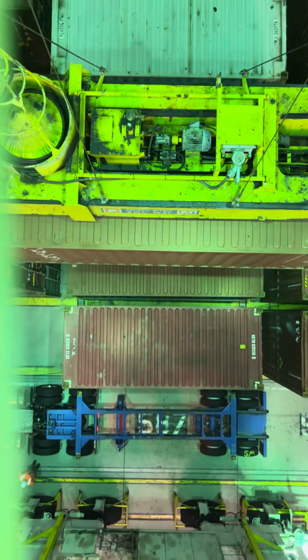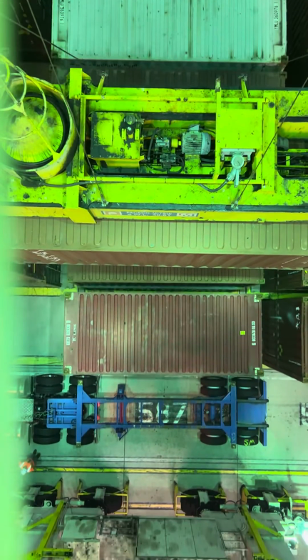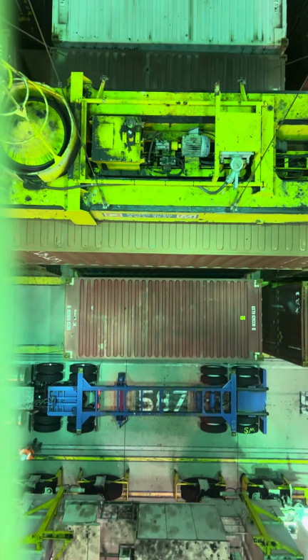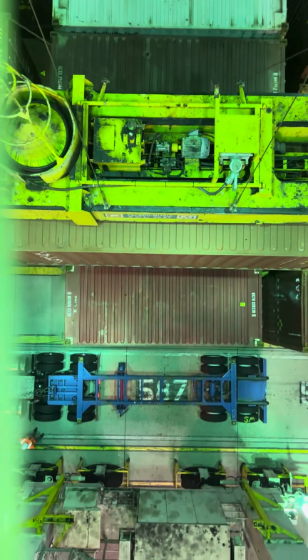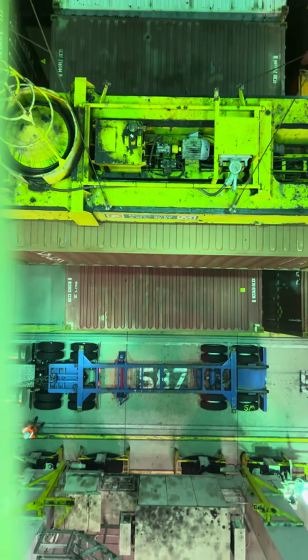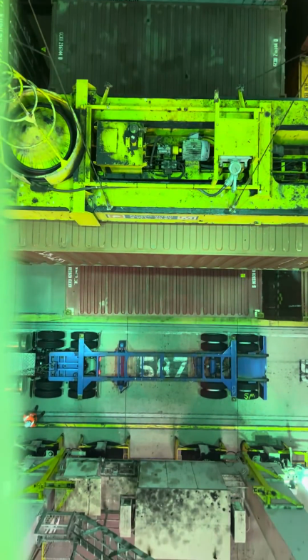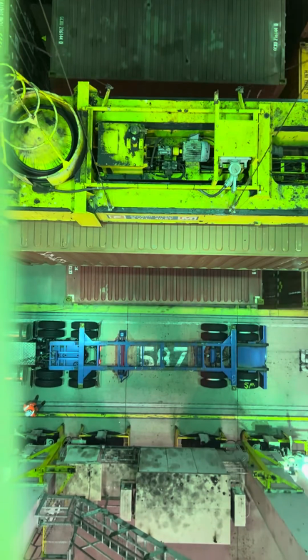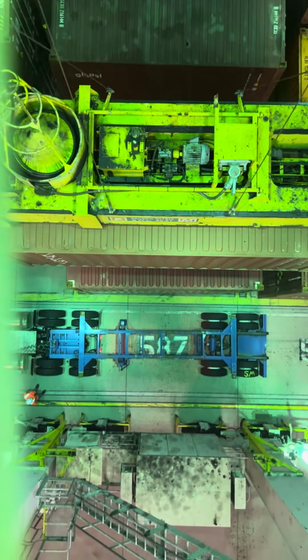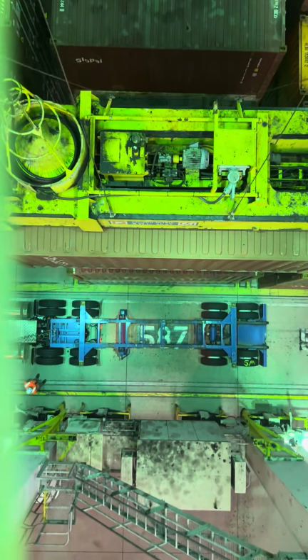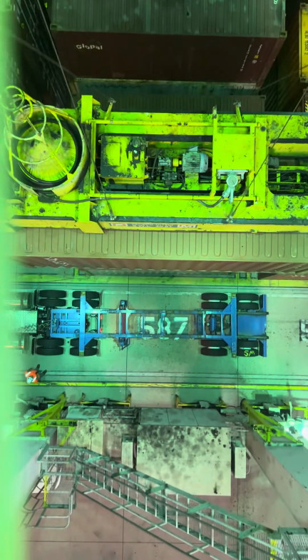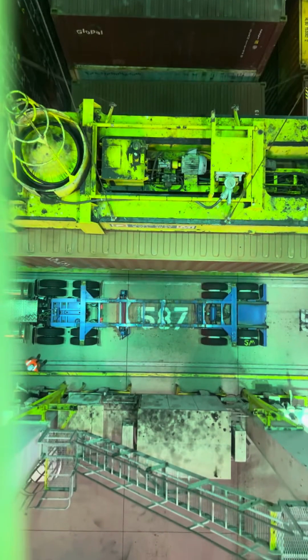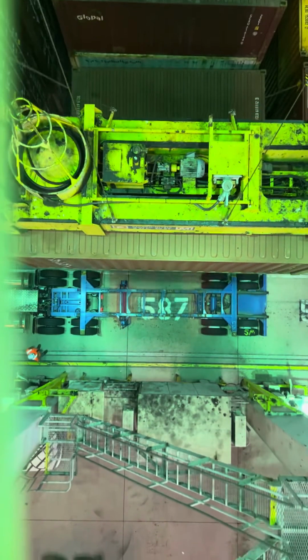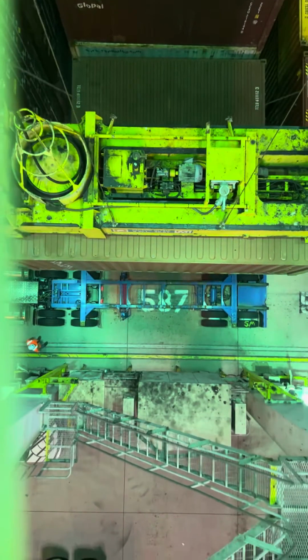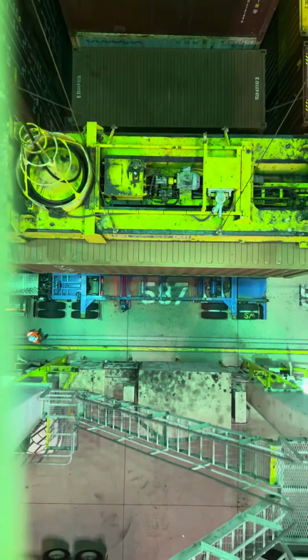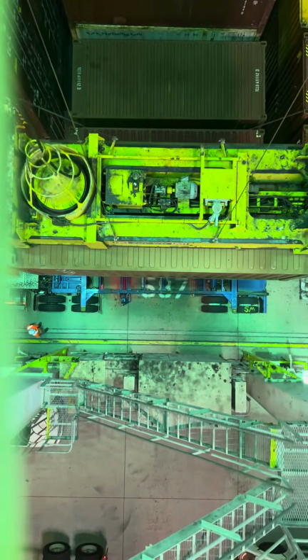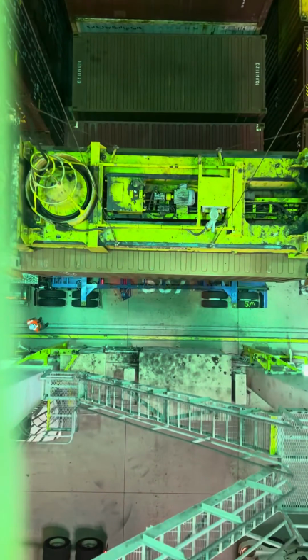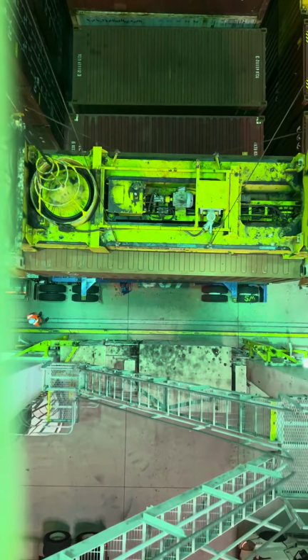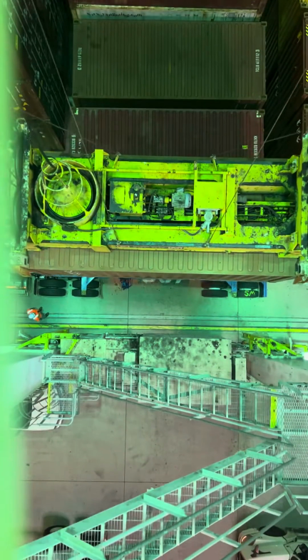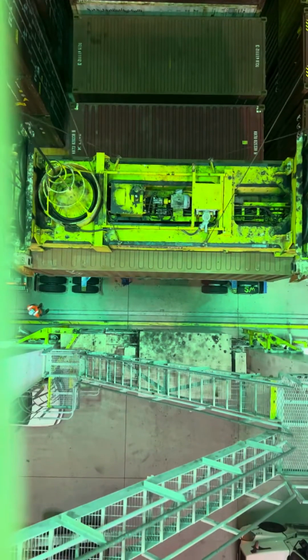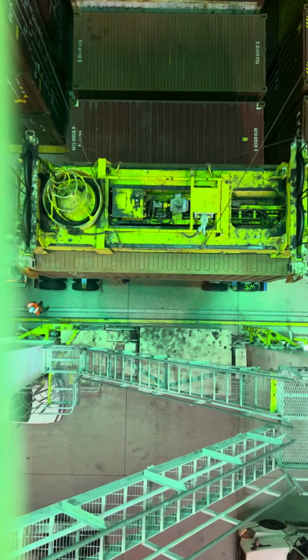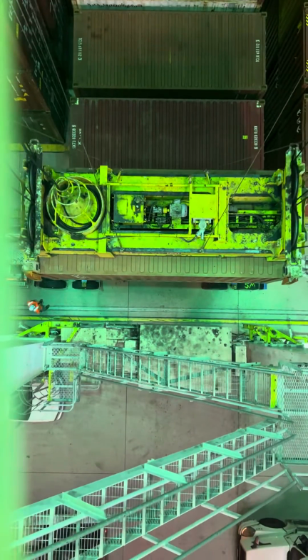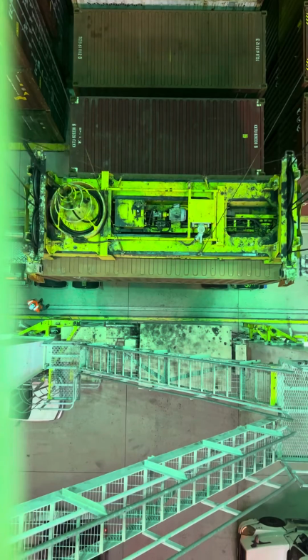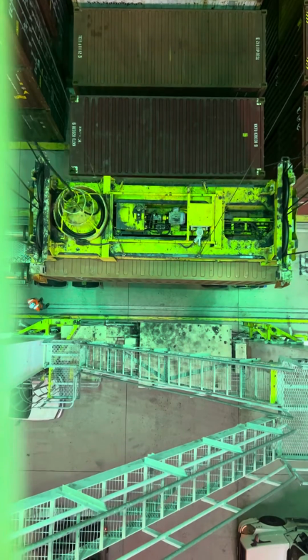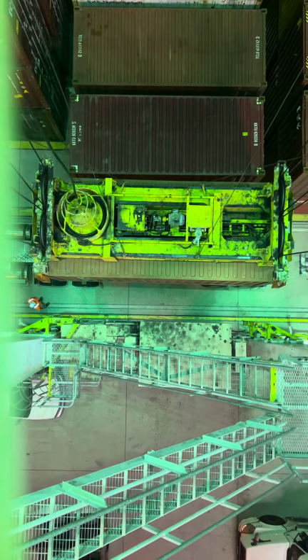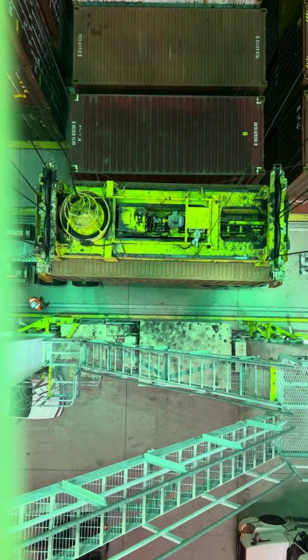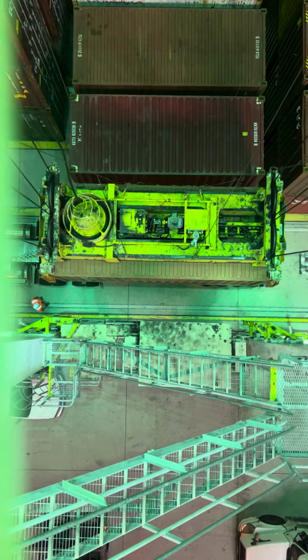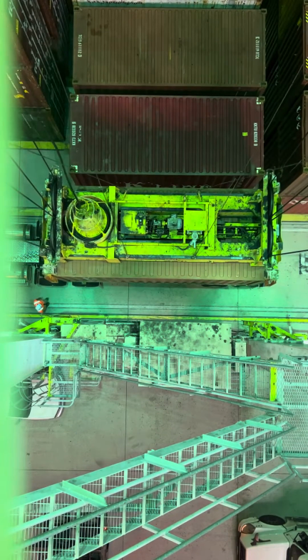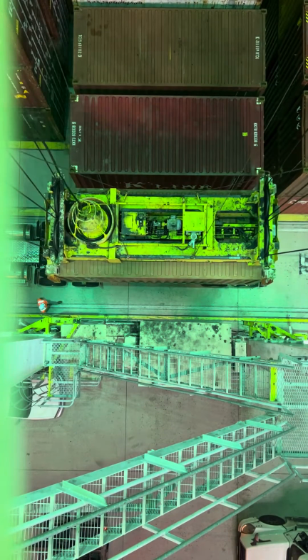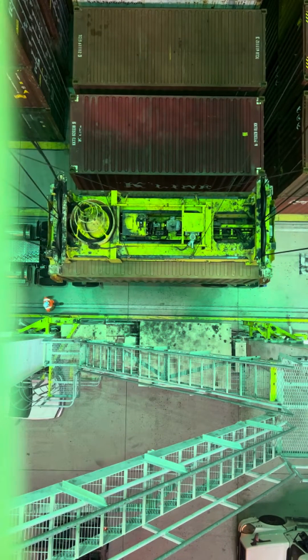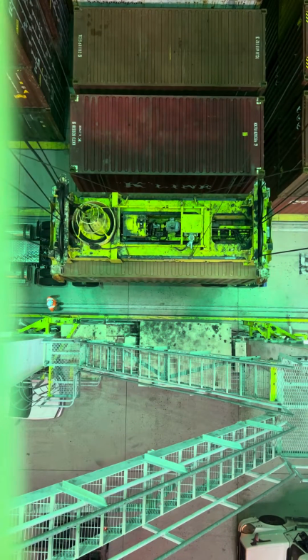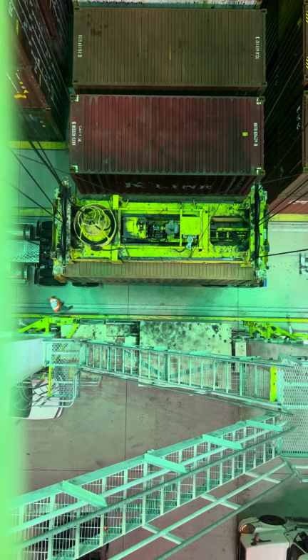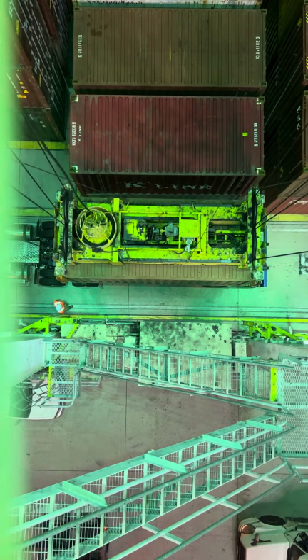Once you know you're out of the way, you can just kind of pick it up and haul ass. Otherwise, you want to be real slow coming out of those piles. Make sure you don't flip or damage anything.